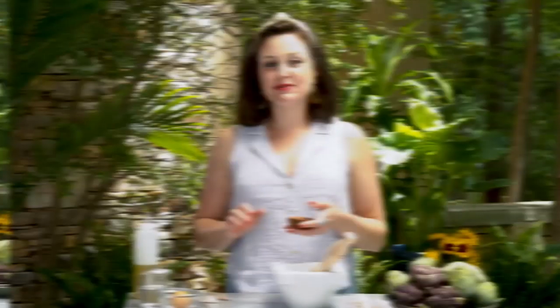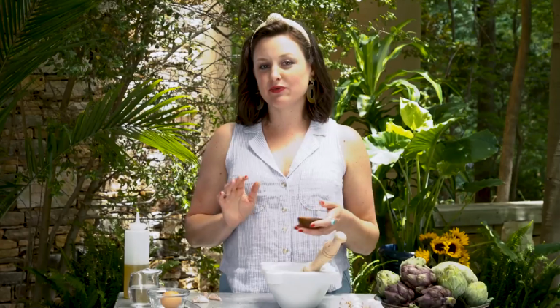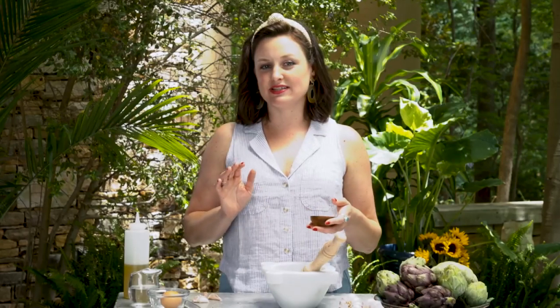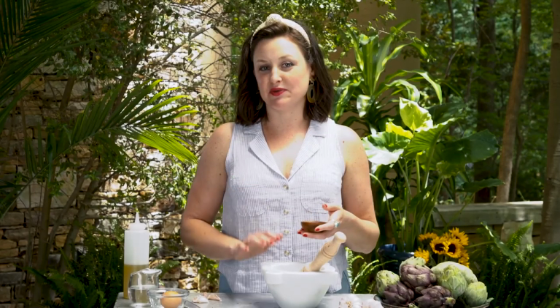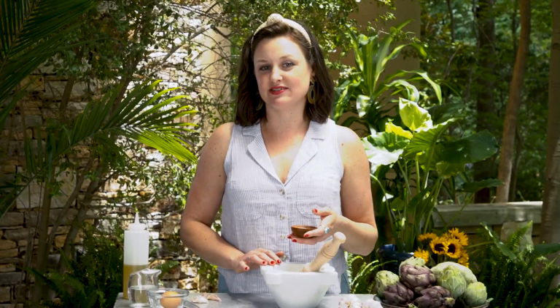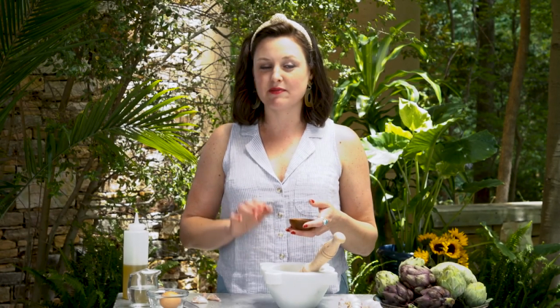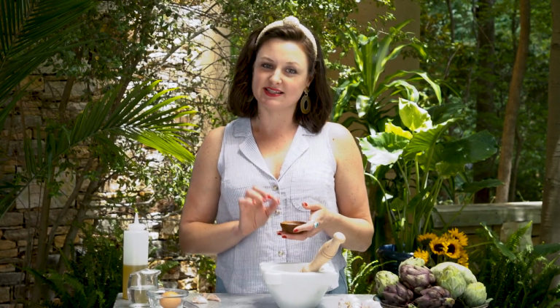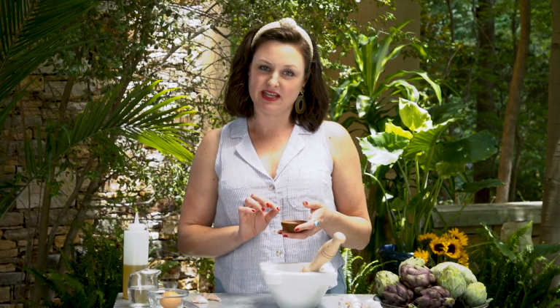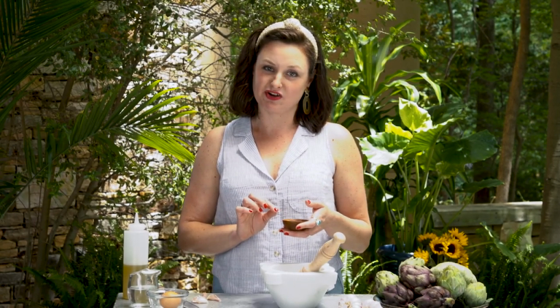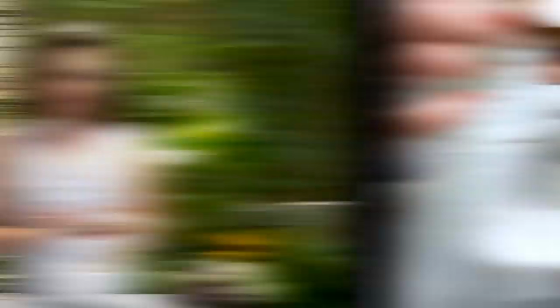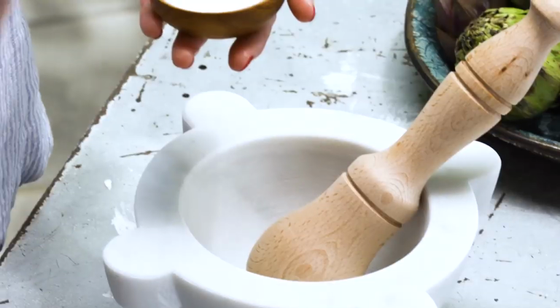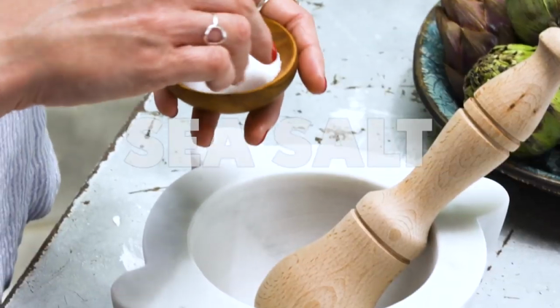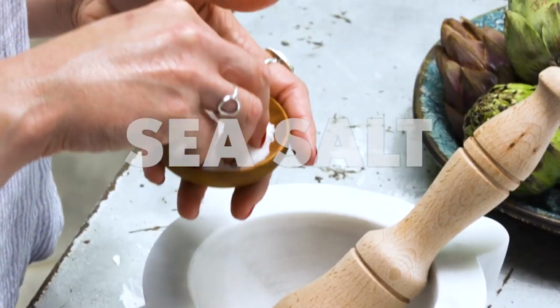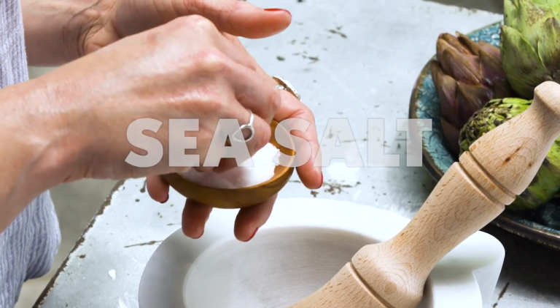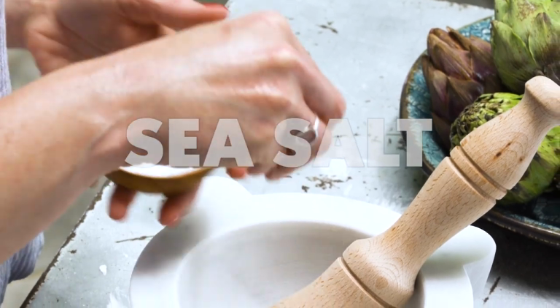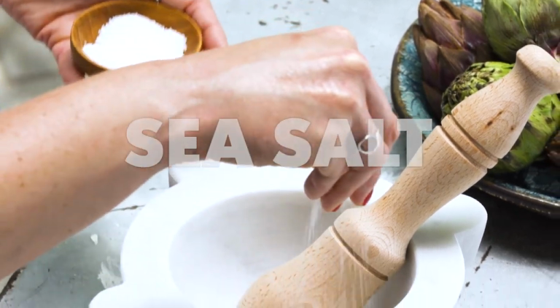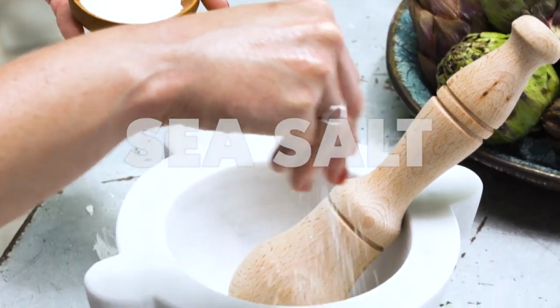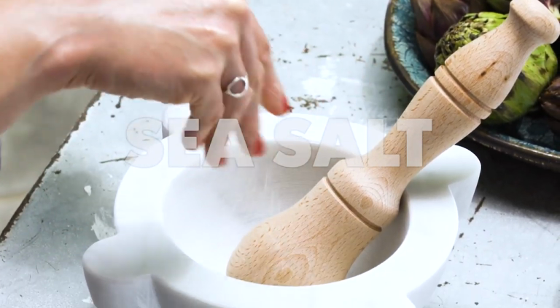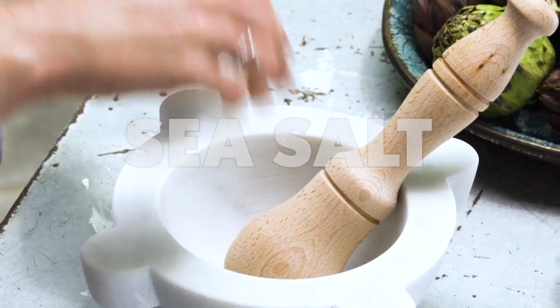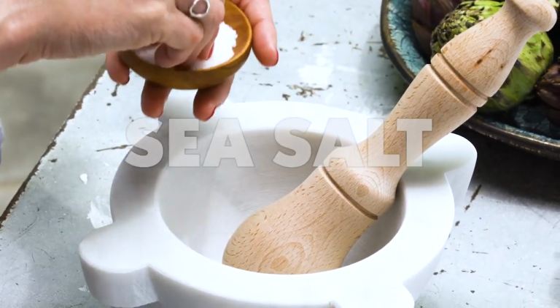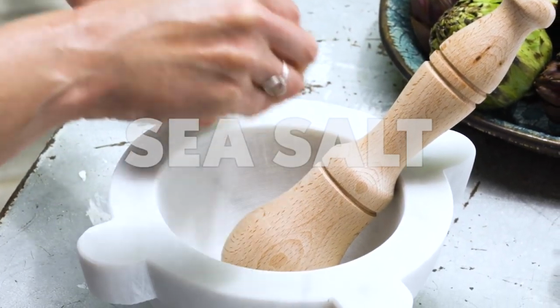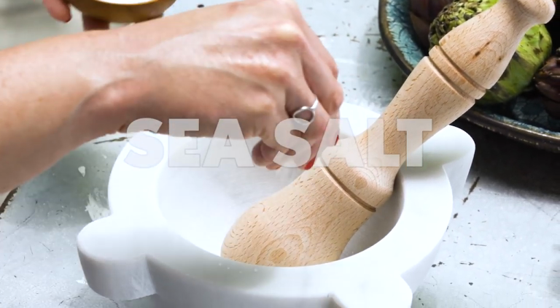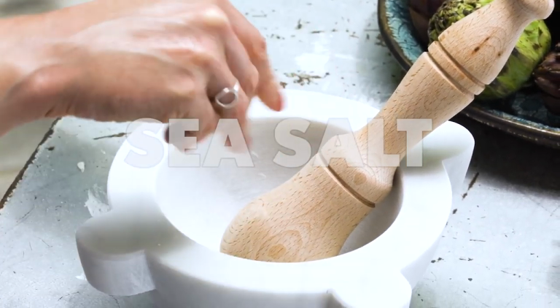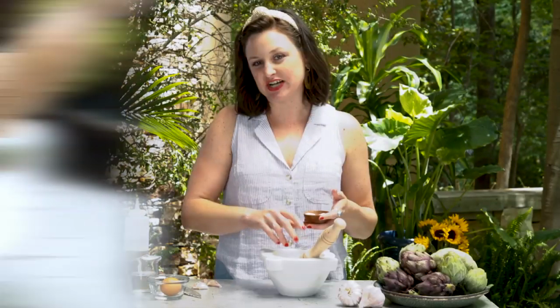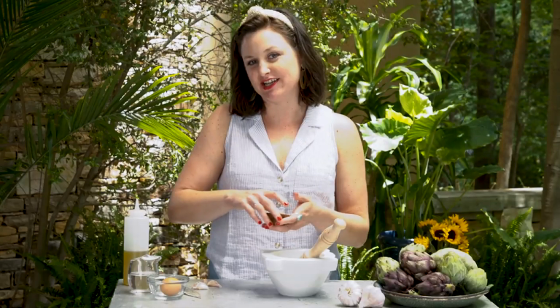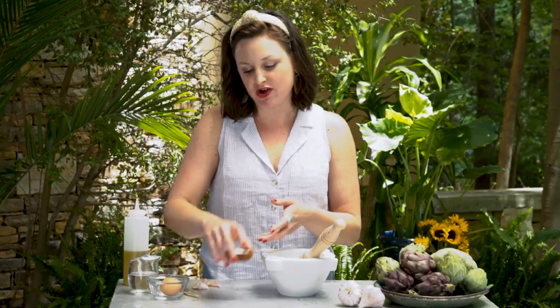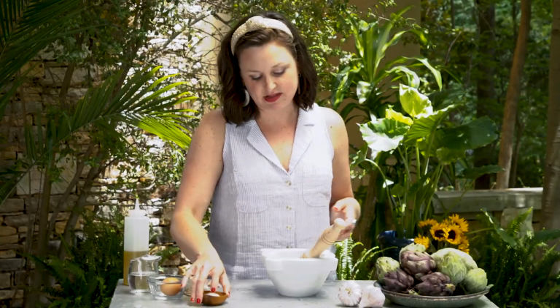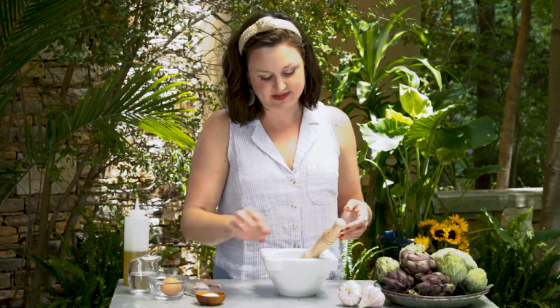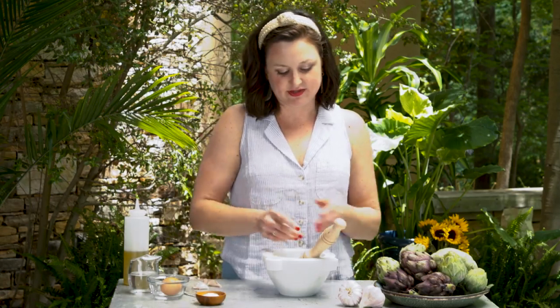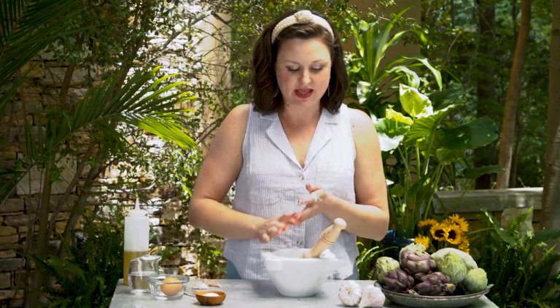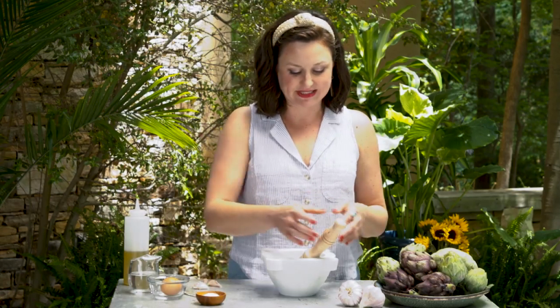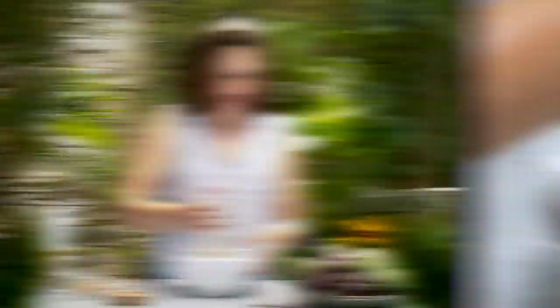To make the work easier with the pestle, I'm going to add some medium grind sea salt. There's quite a bit of texture to the salt and it allows the friction with the garlic and the pestle to do its thing.